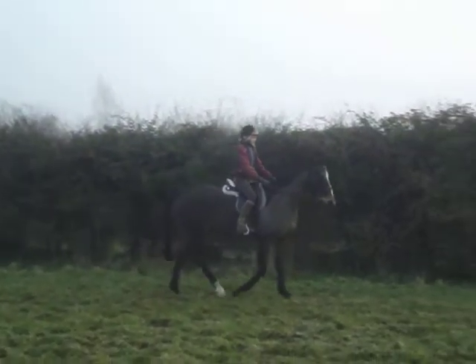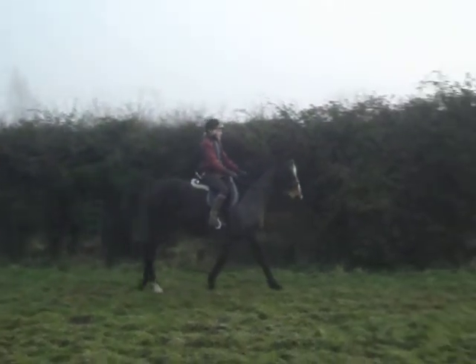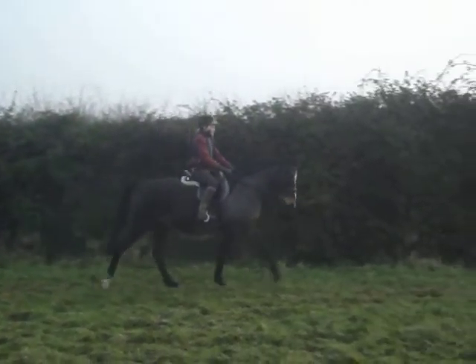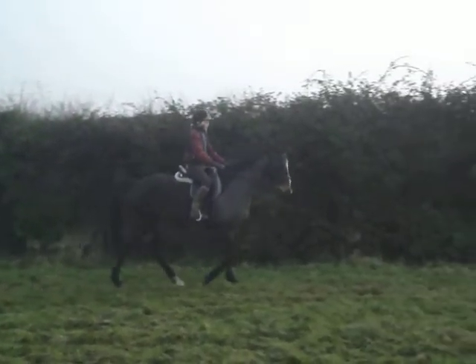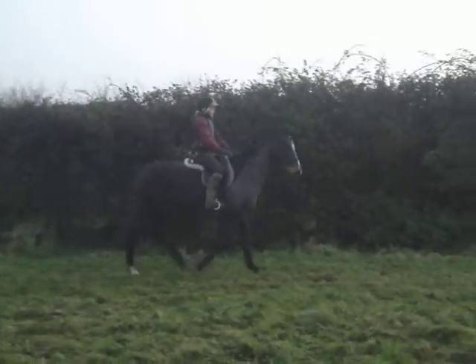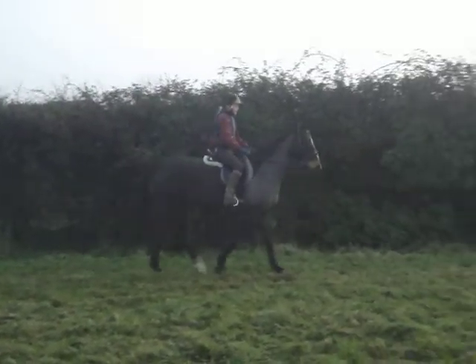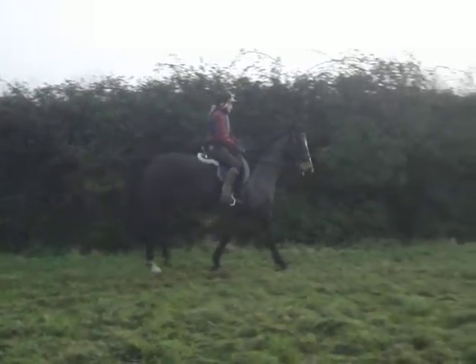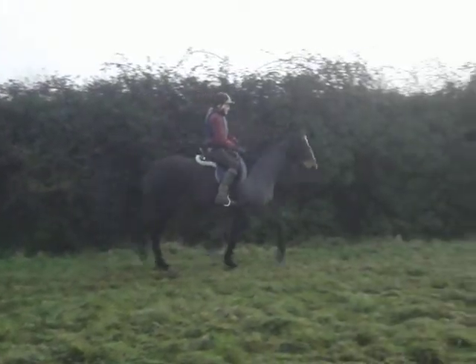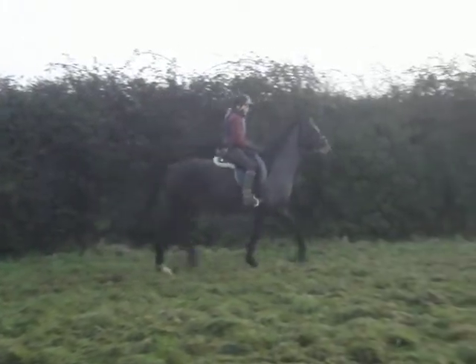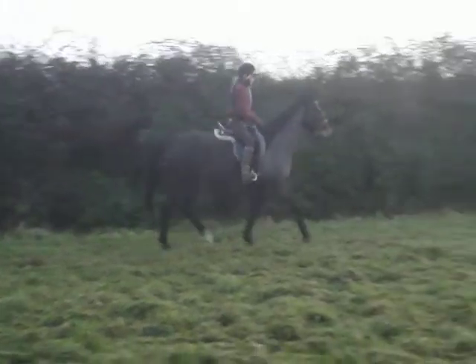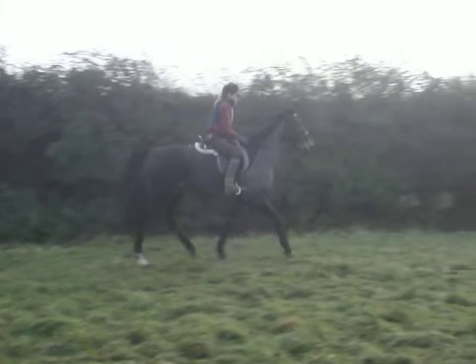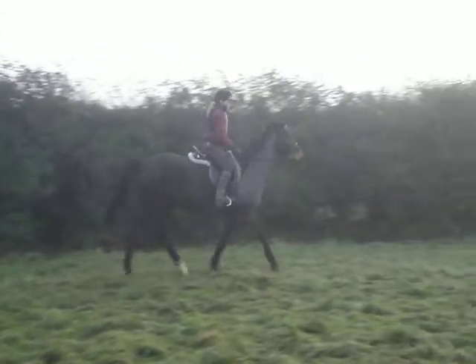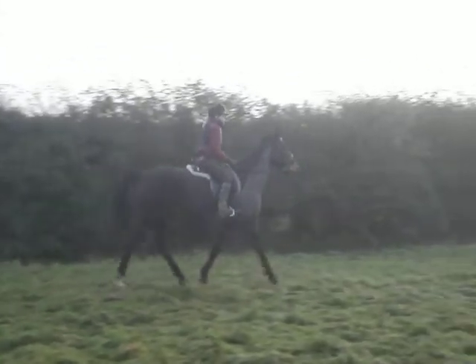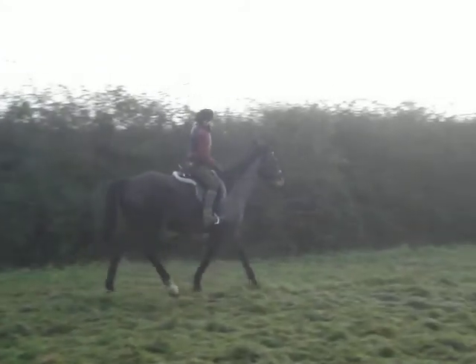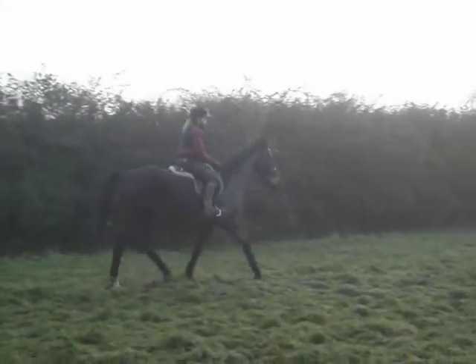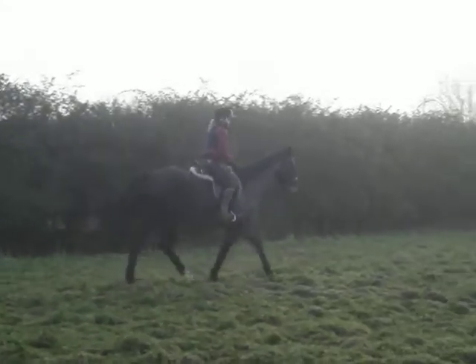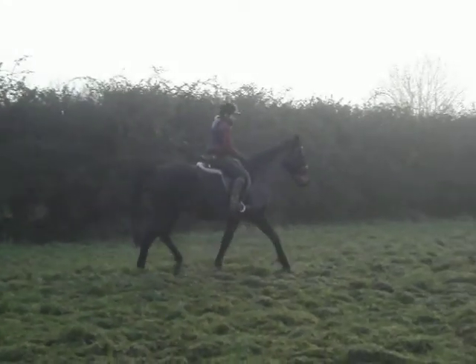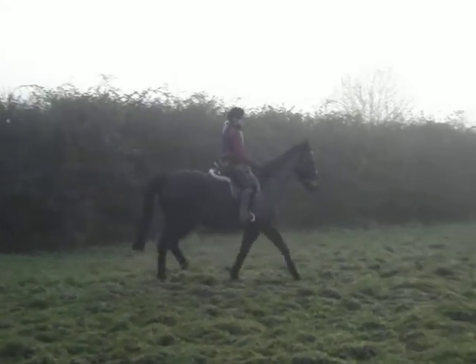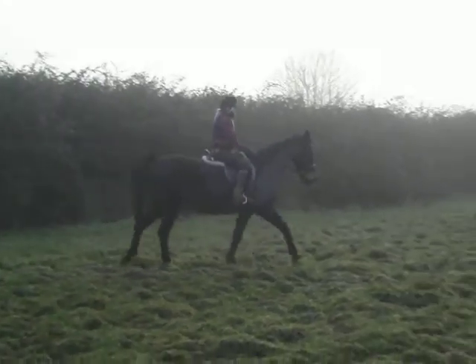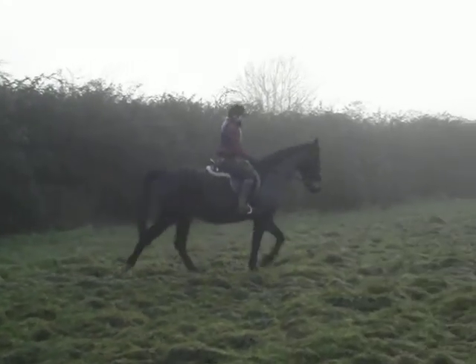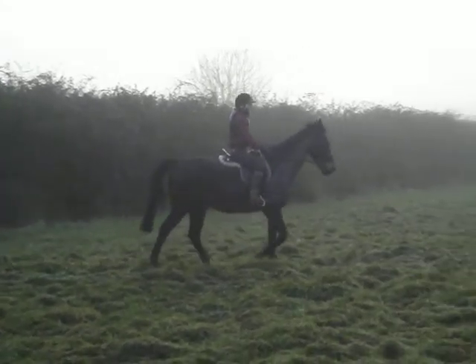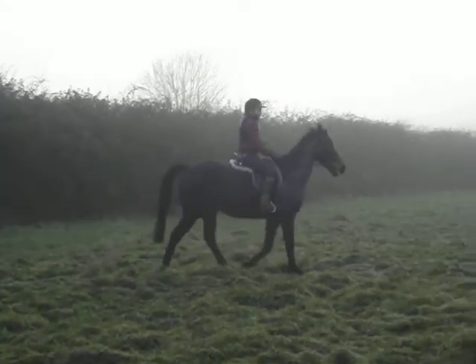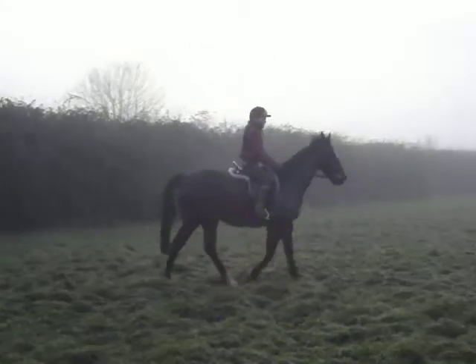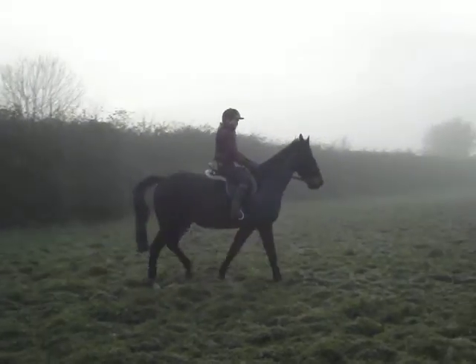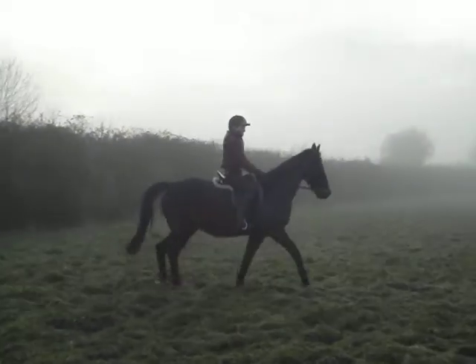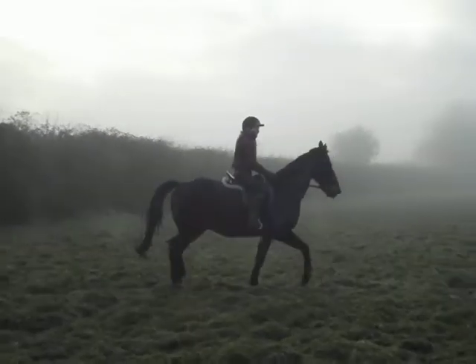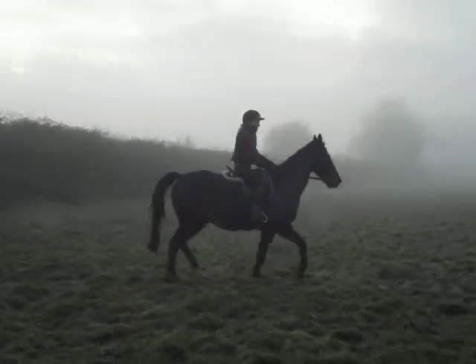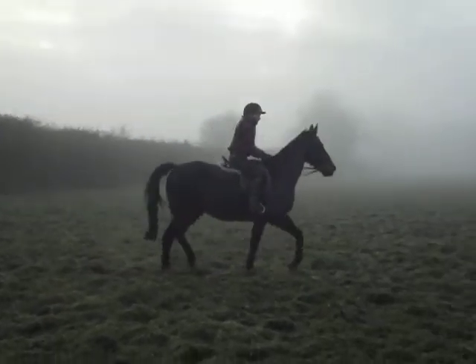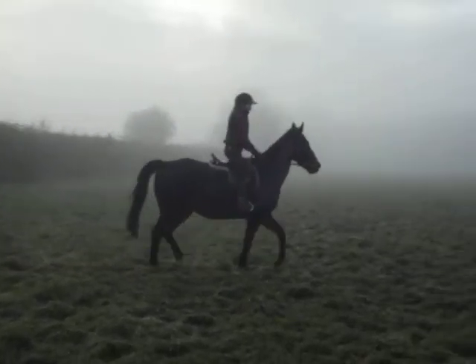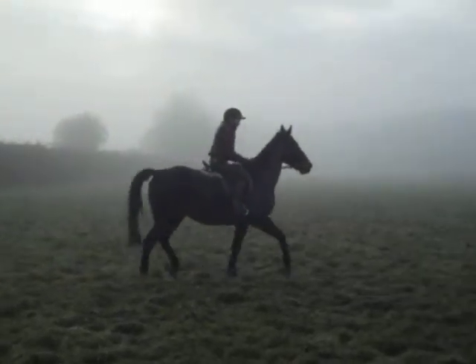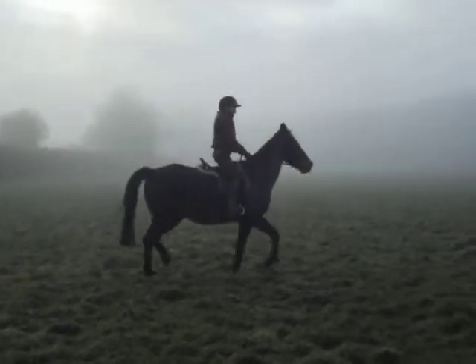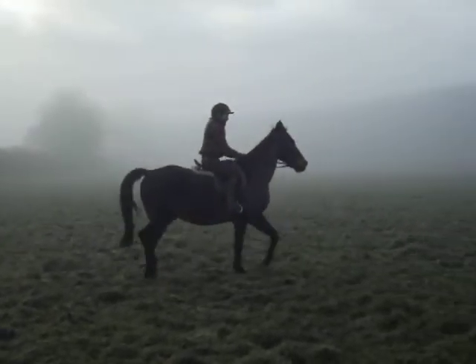Right, forward into trot. Hold him together, sit down tight and straight into canter. Ready? Off you go. Good boy, canter!